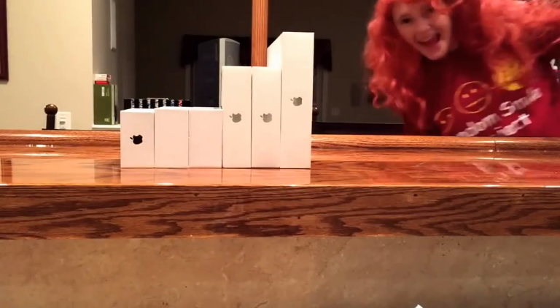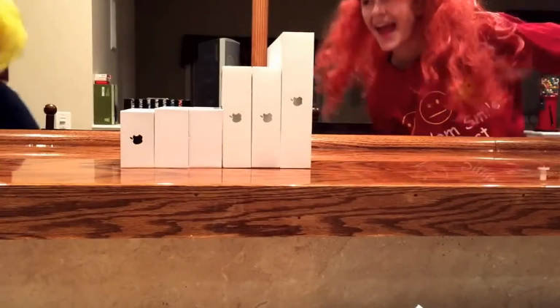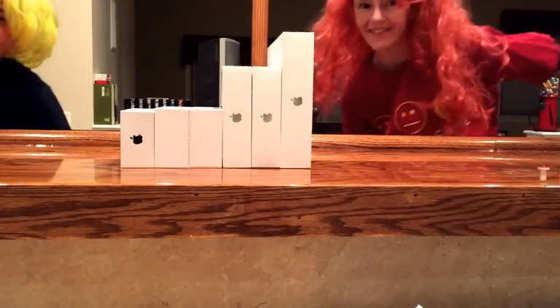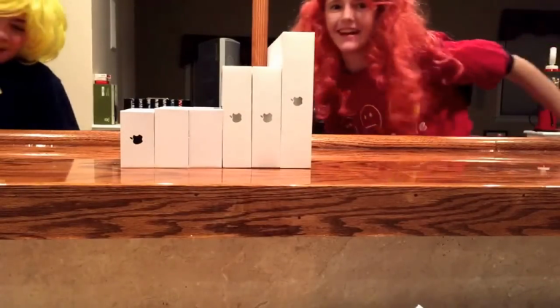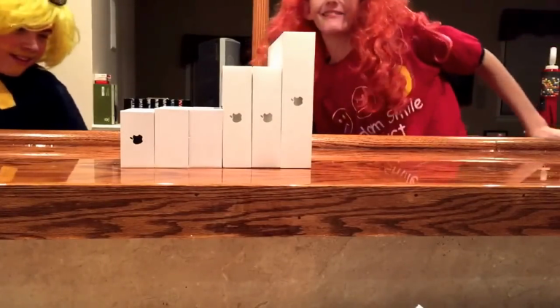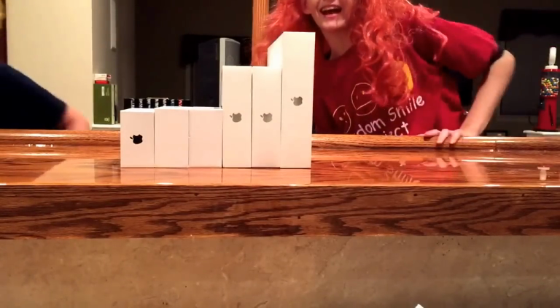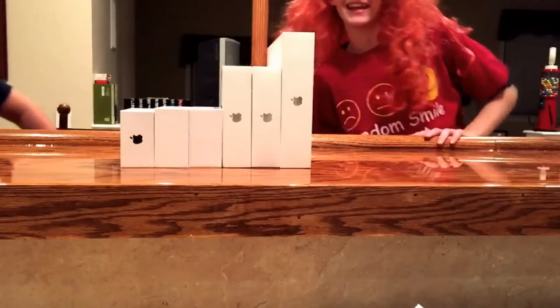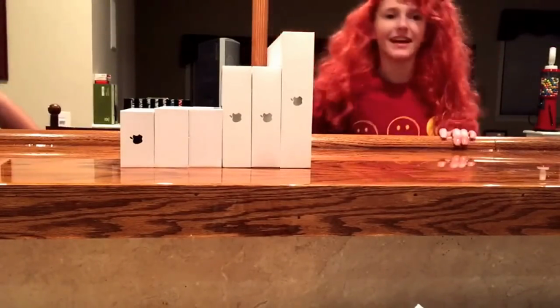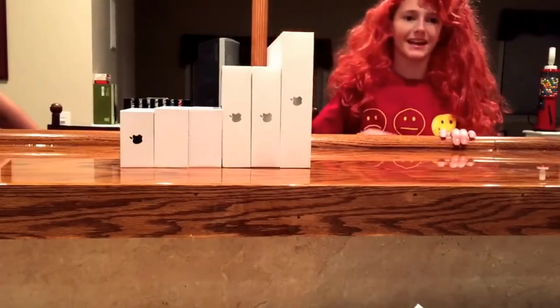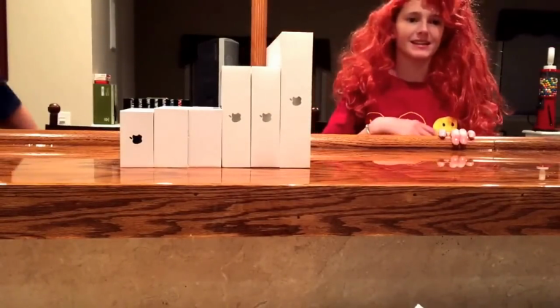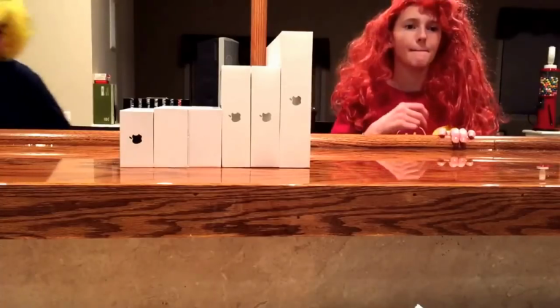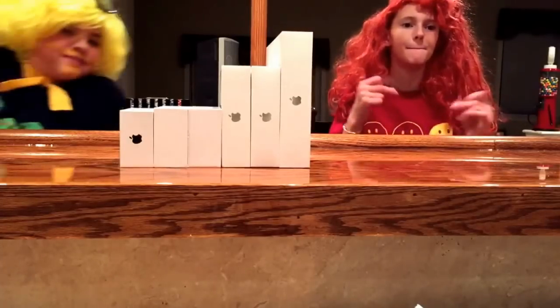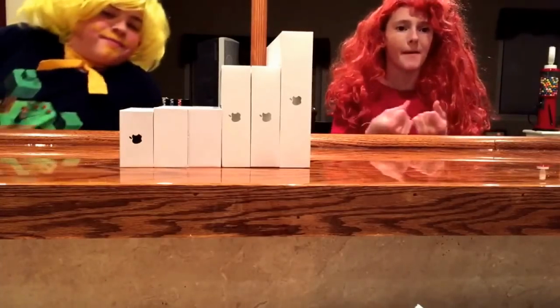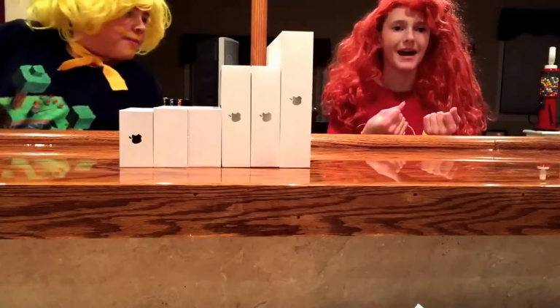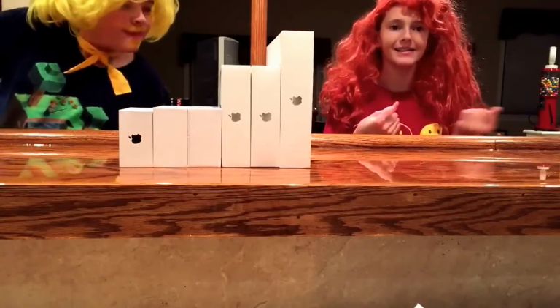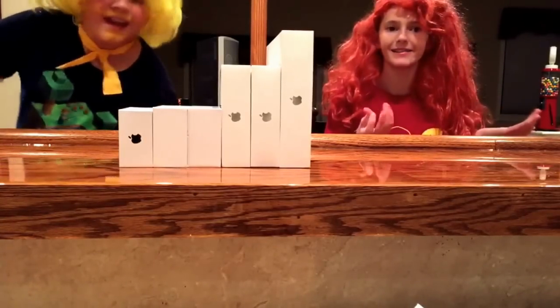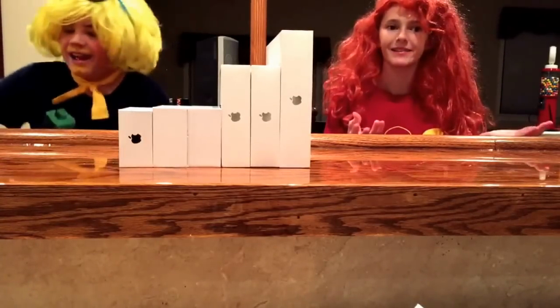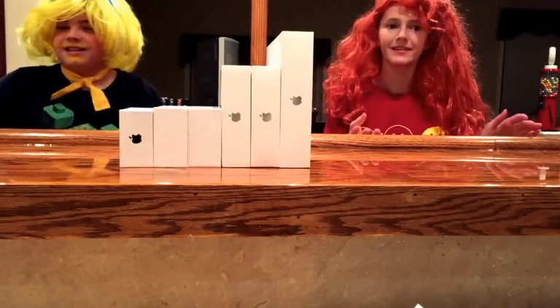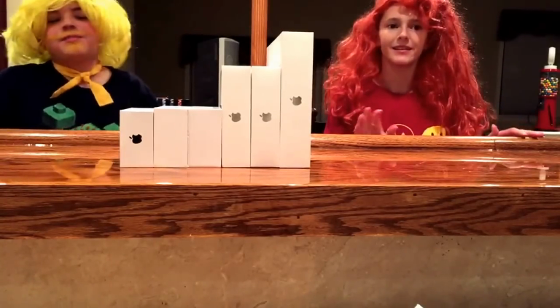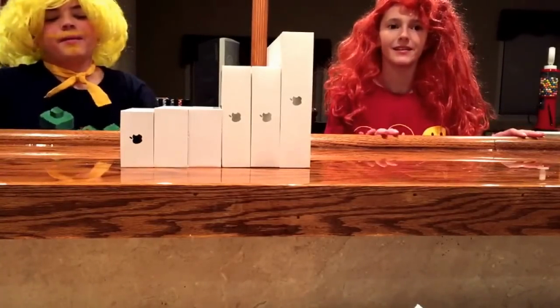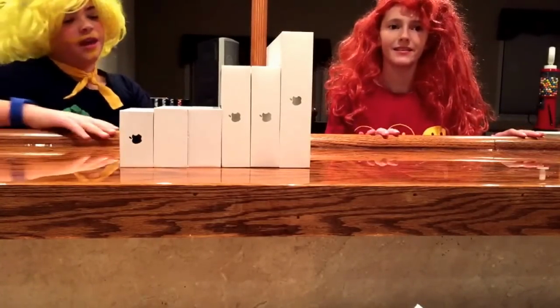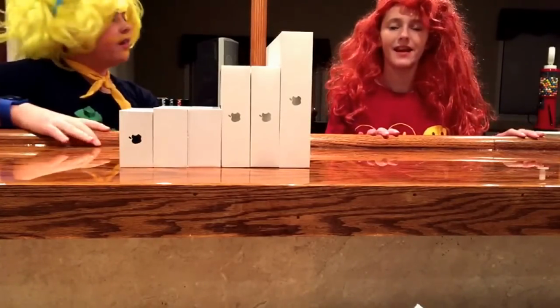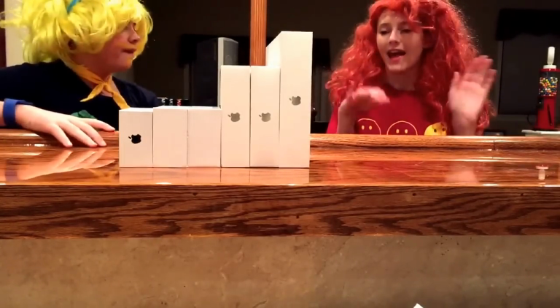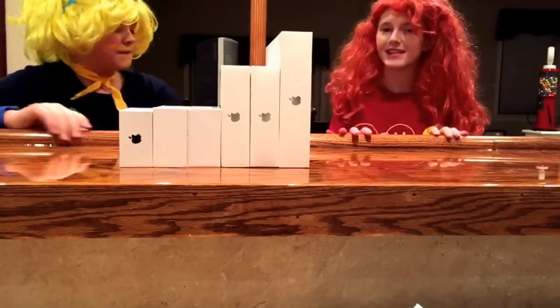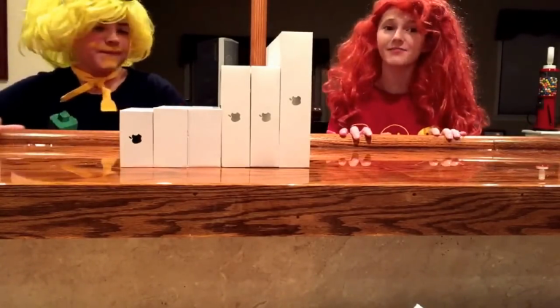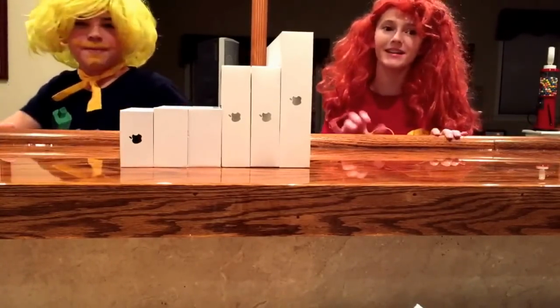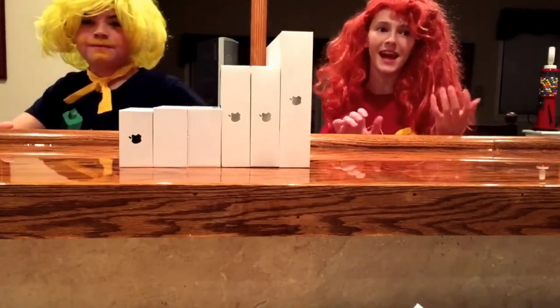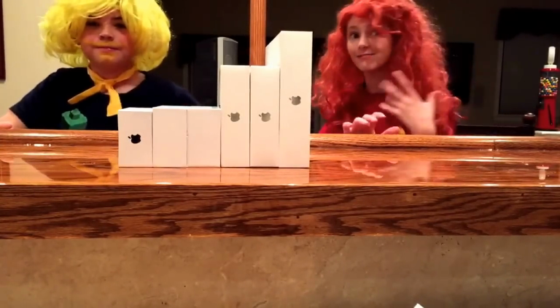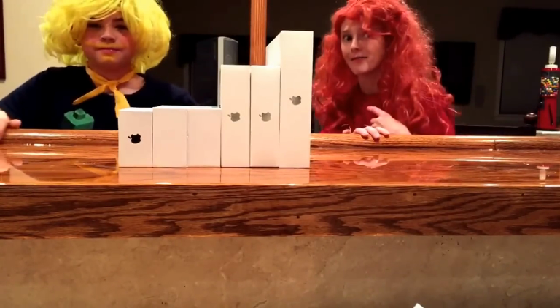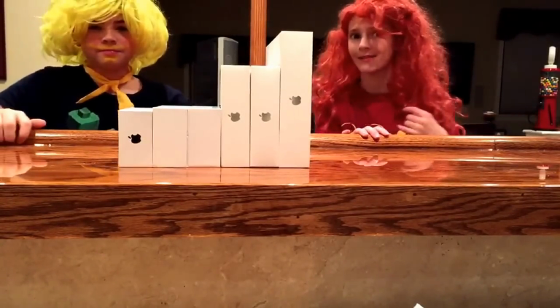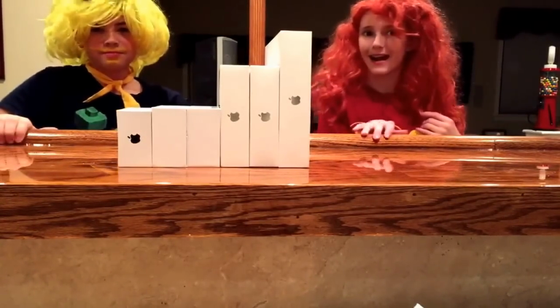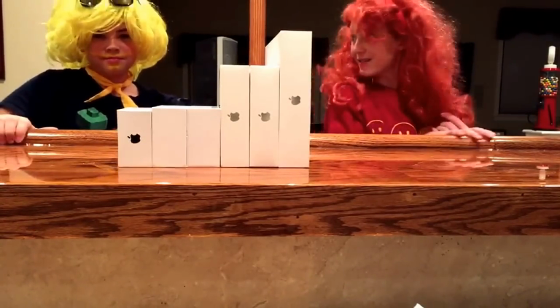Hi everyone! My name is Bubby. And it's me Bubby. And this is our brand new channel Bubby and Bubby TV.